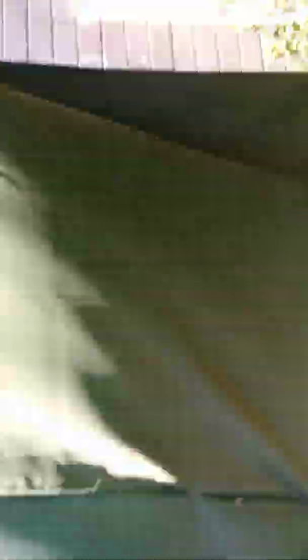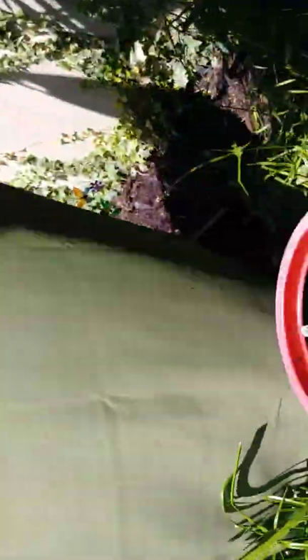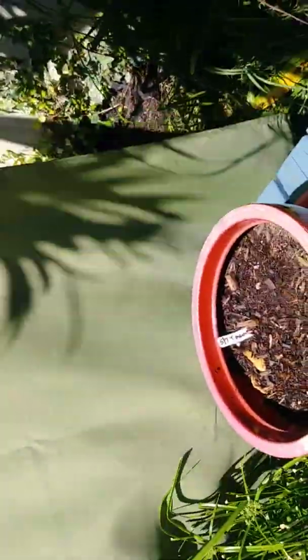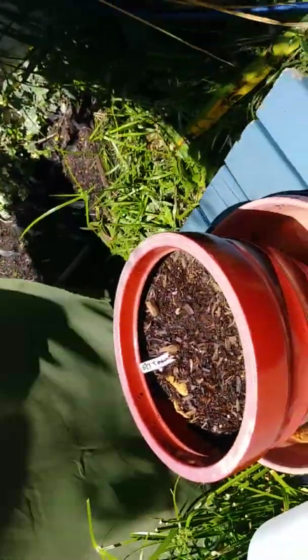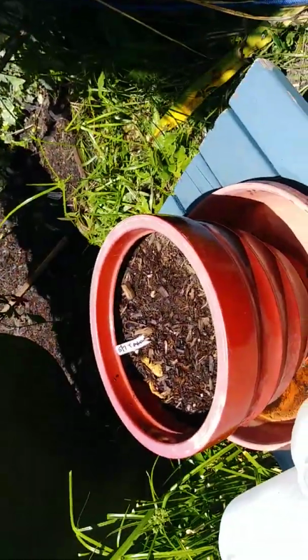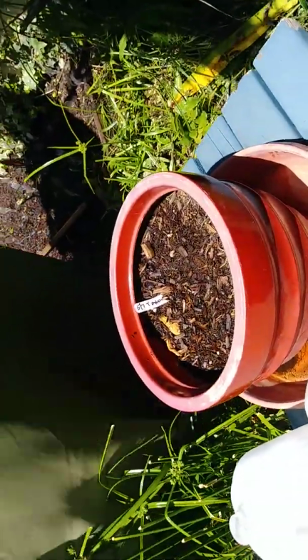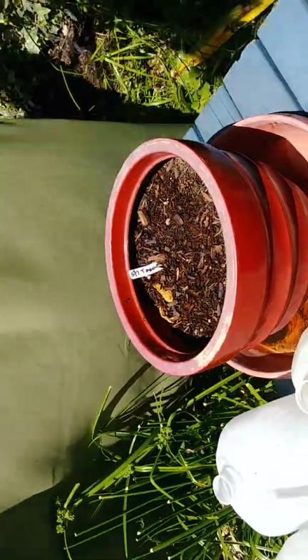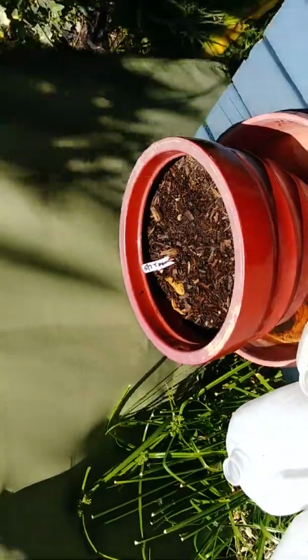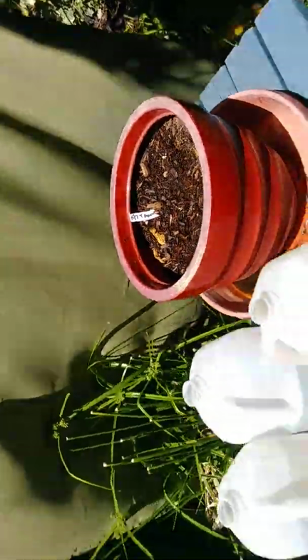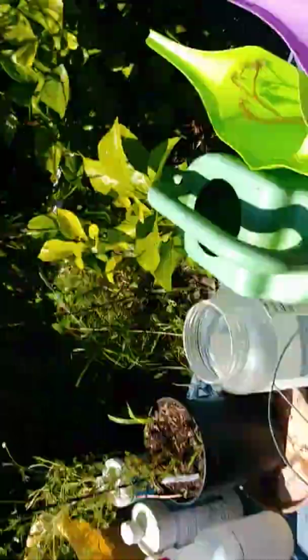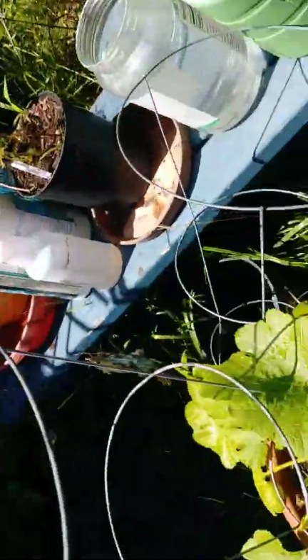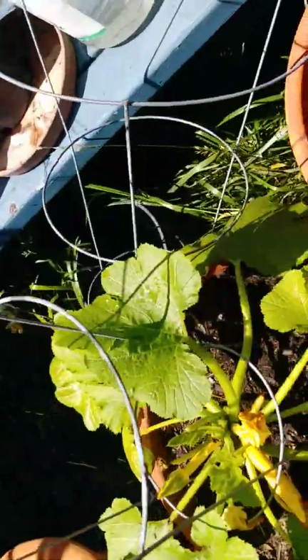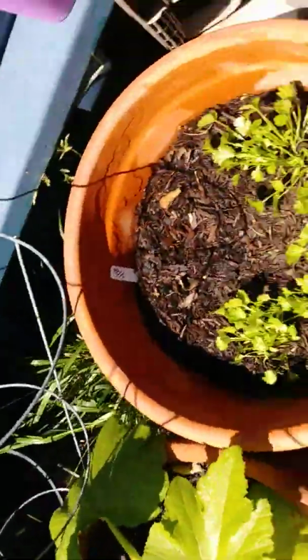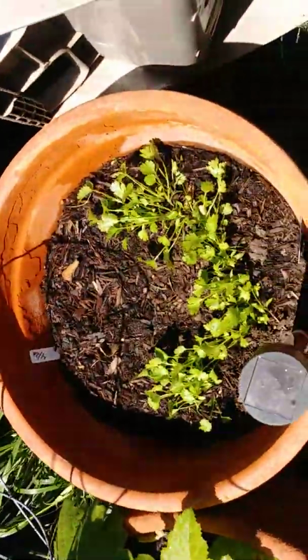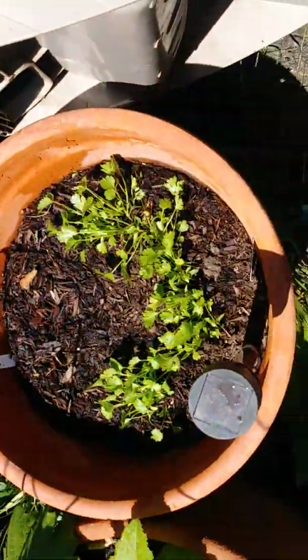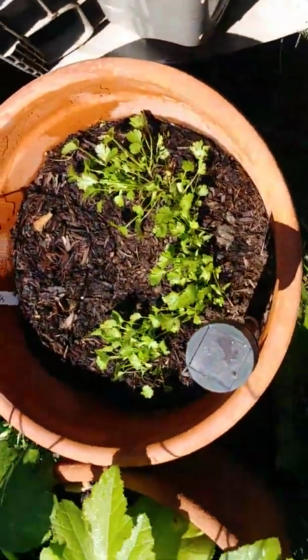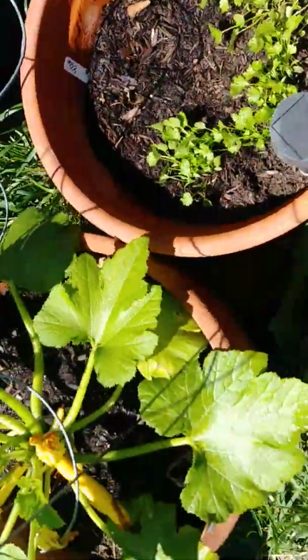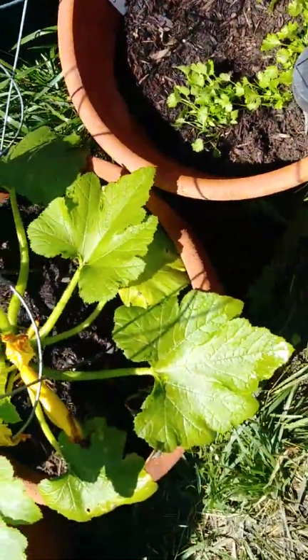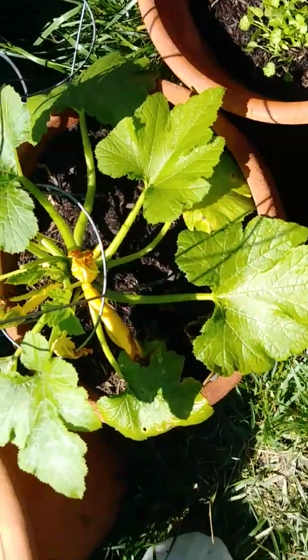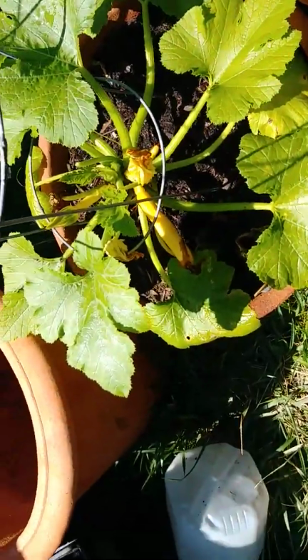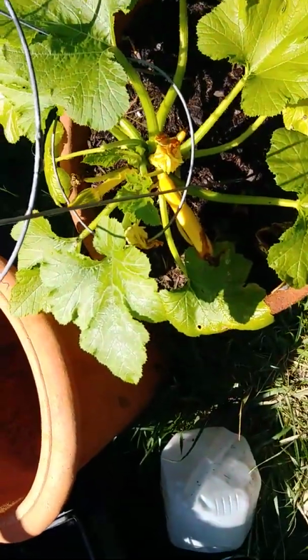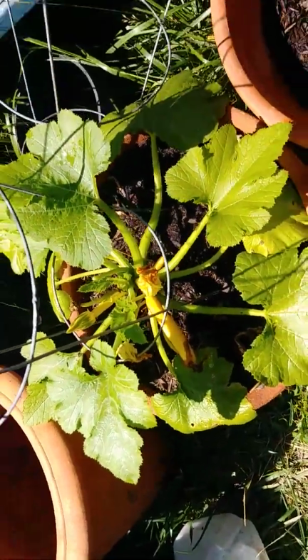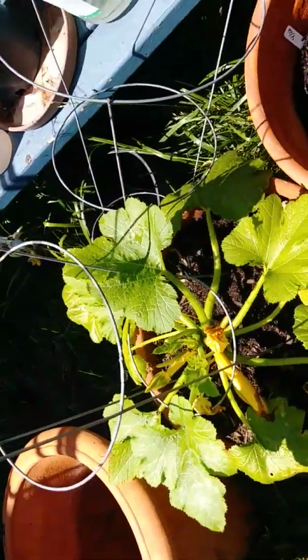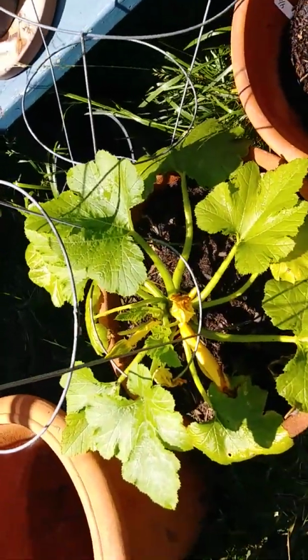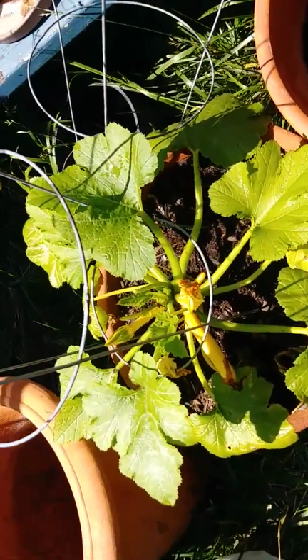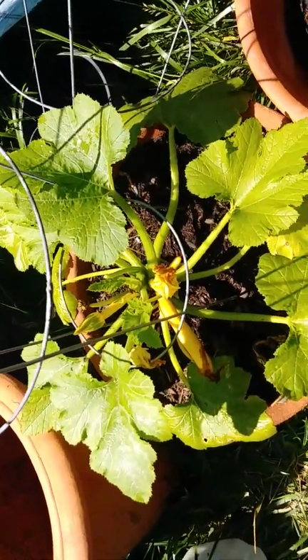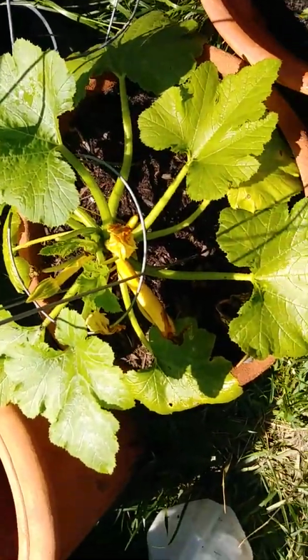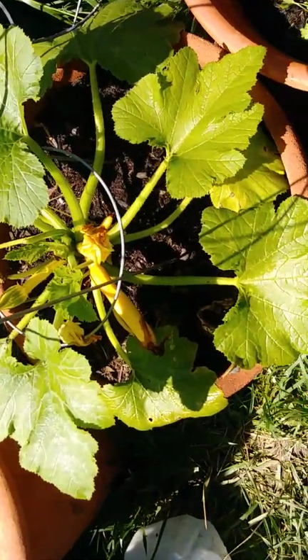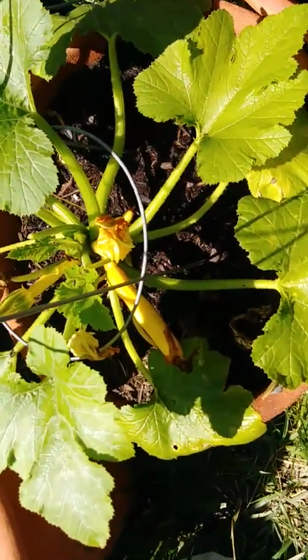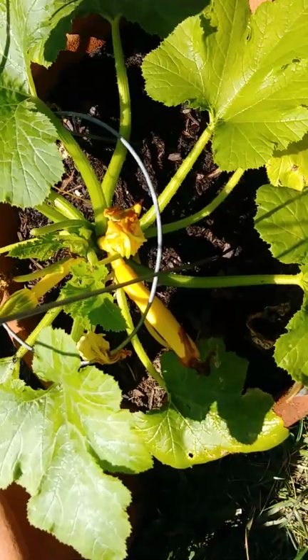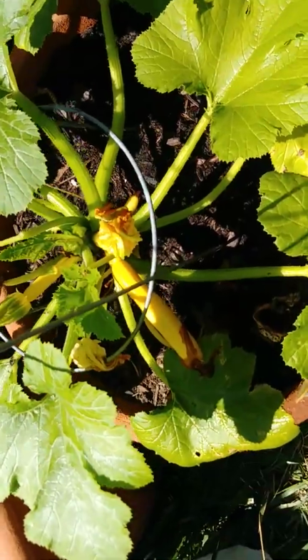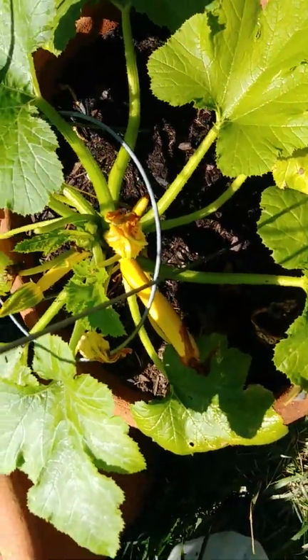Right here I have my tamarind seed planted. Hopefully we'll get a couple of trees out of that. Cilantro — she's just now coming around. The squash — I just pollinated her yesterday, gave her some of the male pollen, and so she's starting to grow a couple.